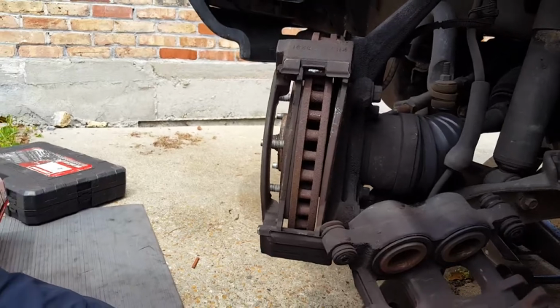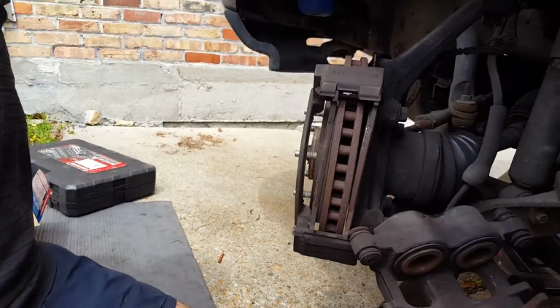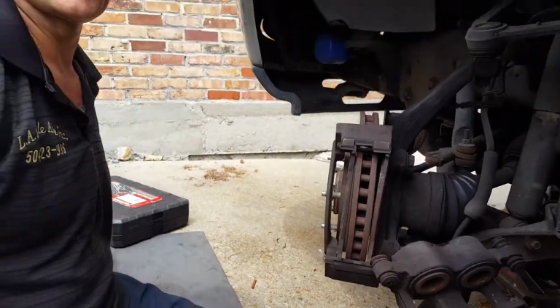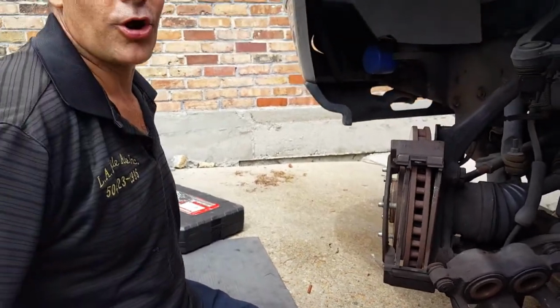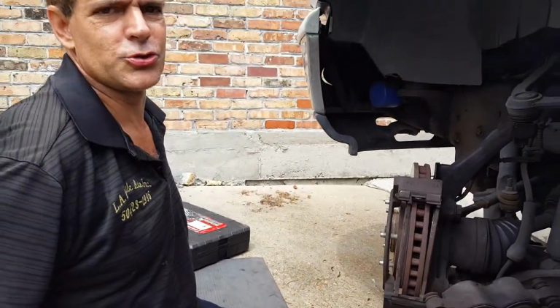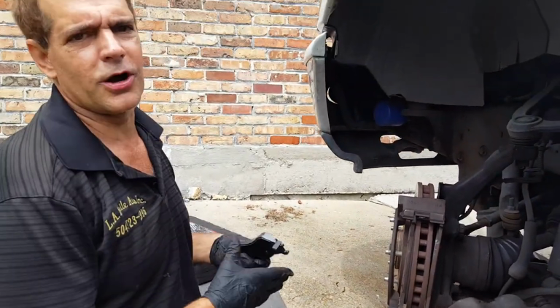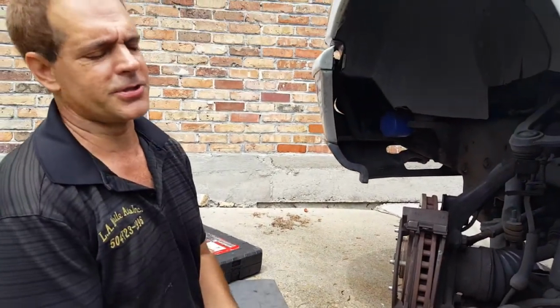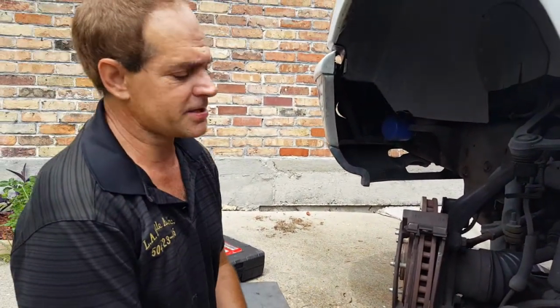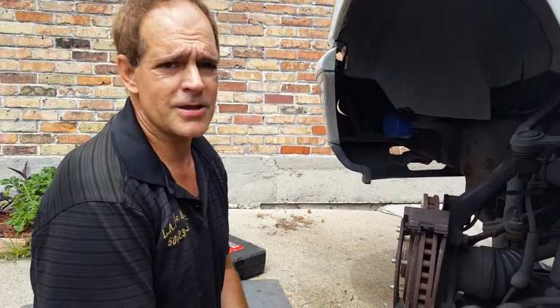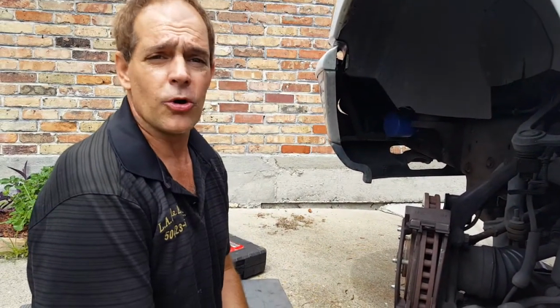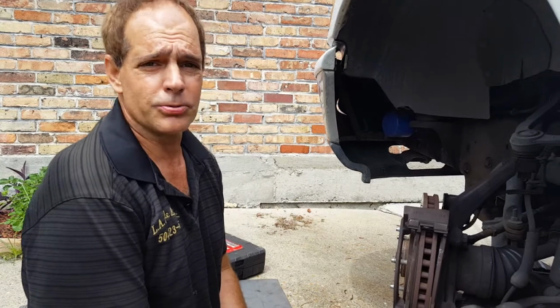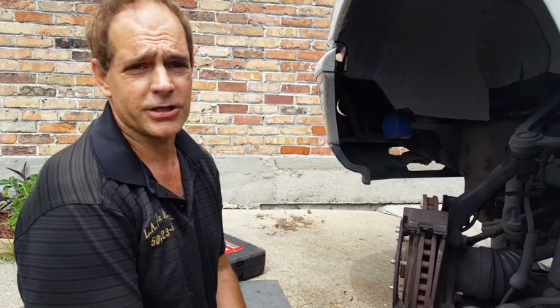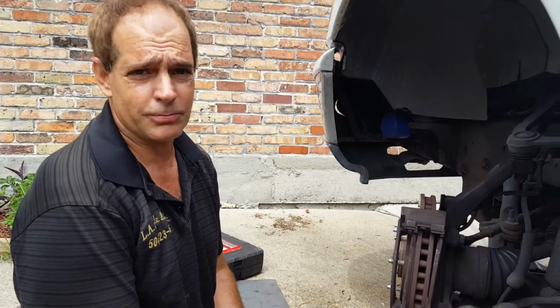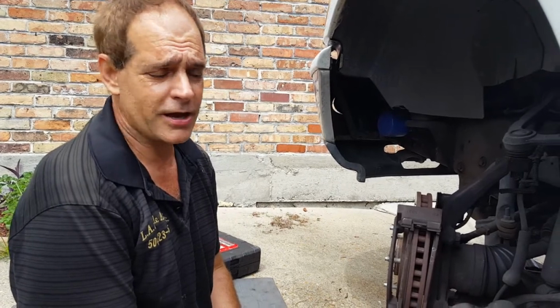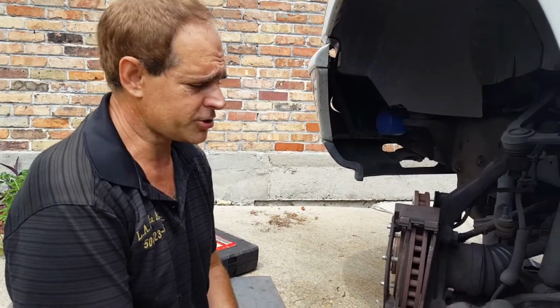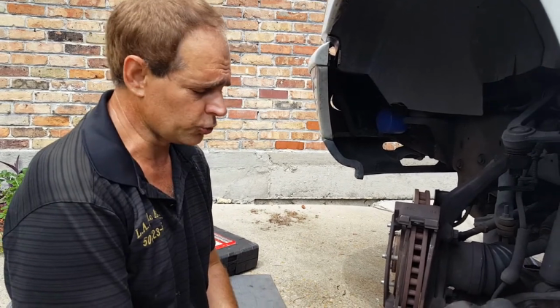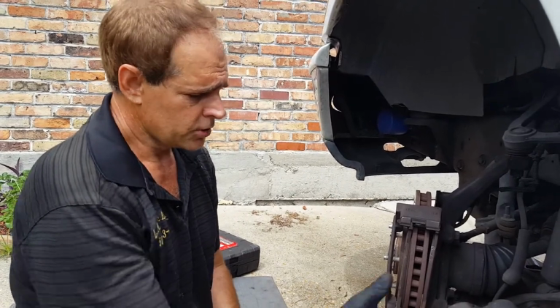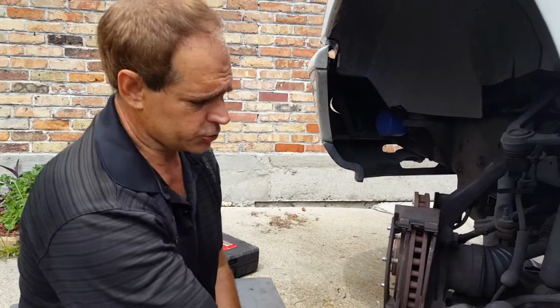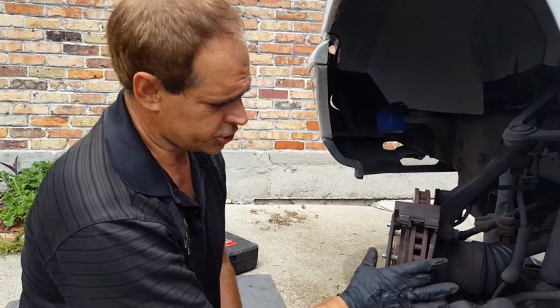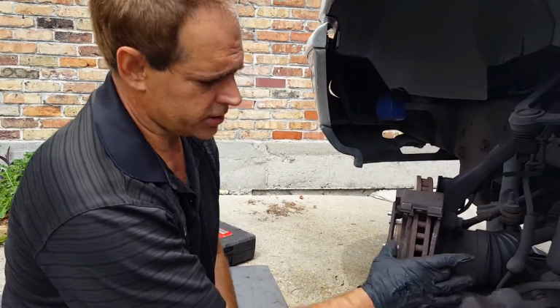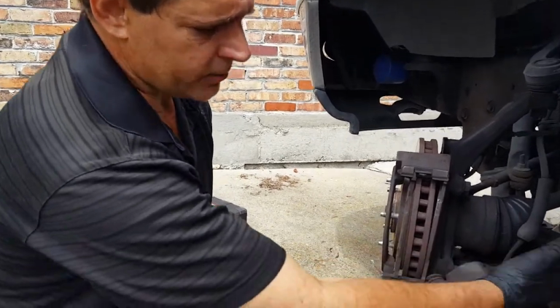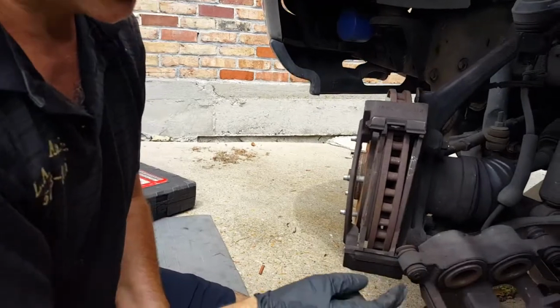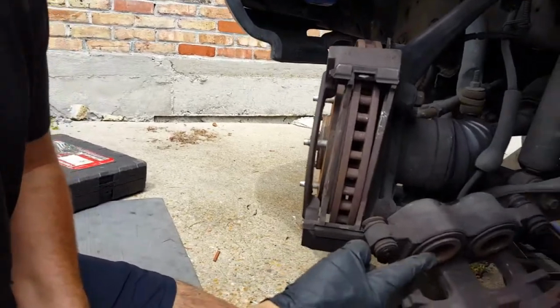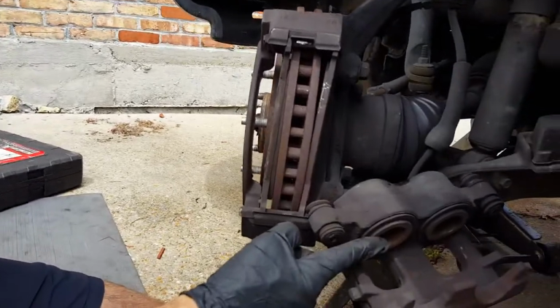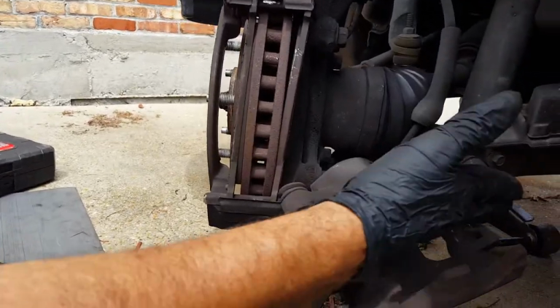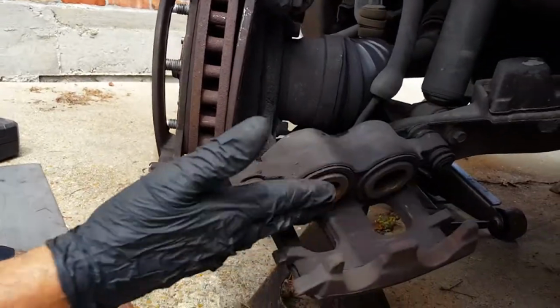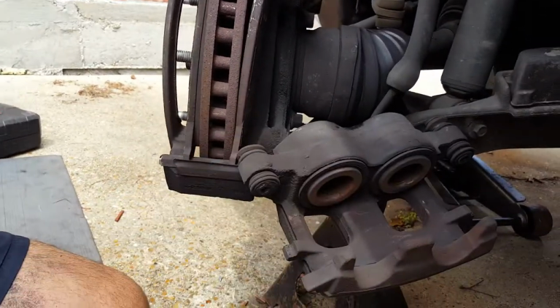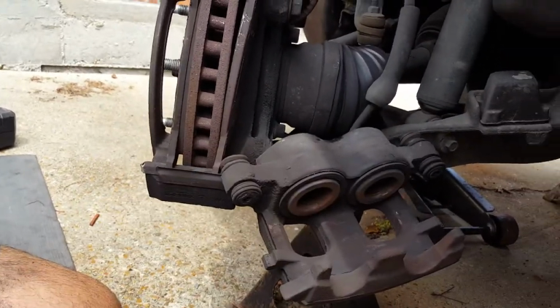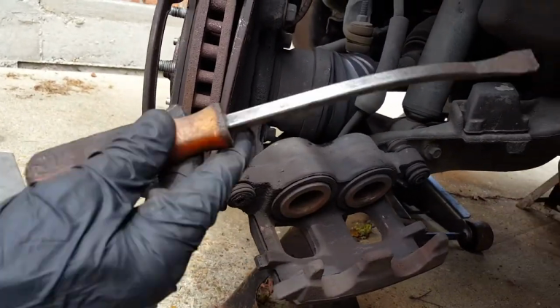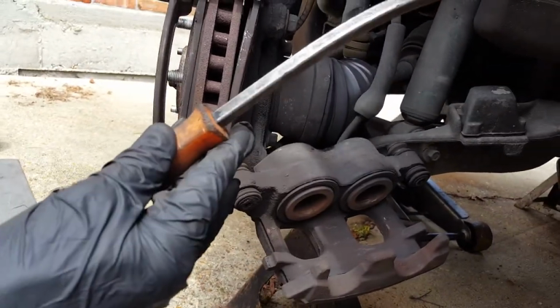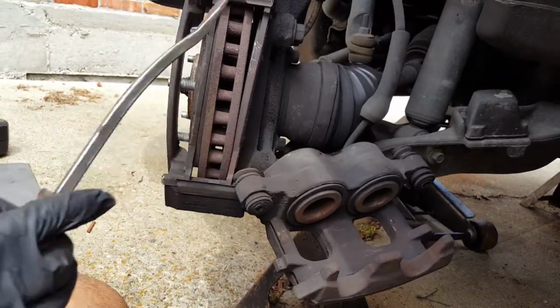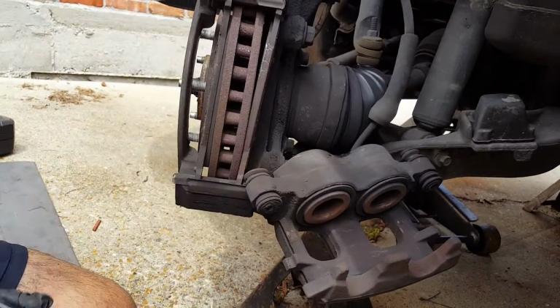This is Jake's Mobile Auto with part two of the tip of the day on compressing a caliper without a special tool. I just wanted to show you here that we went ahead and removed that caliper after we compressed it with this screwdriver.